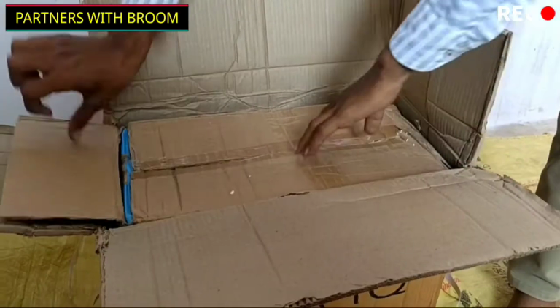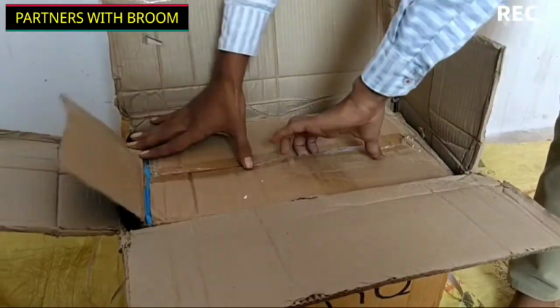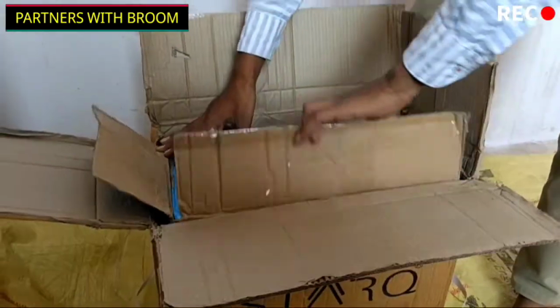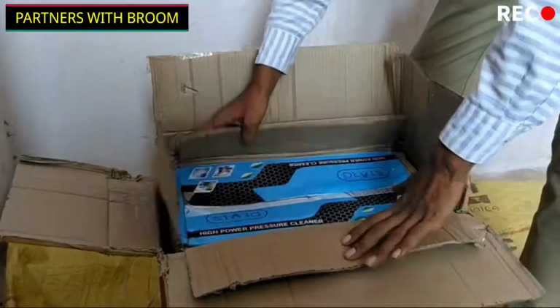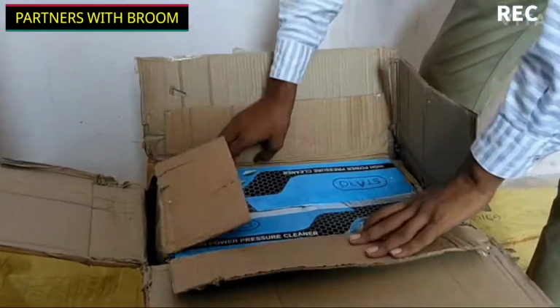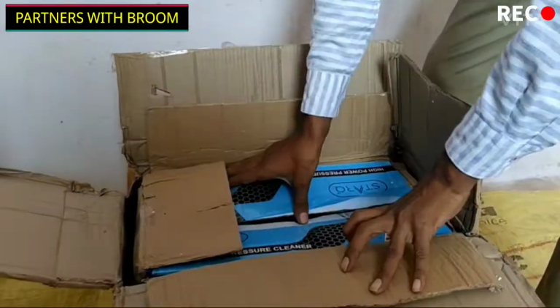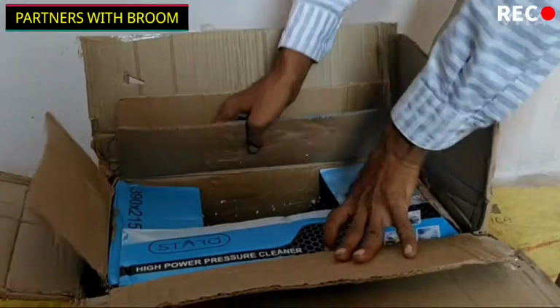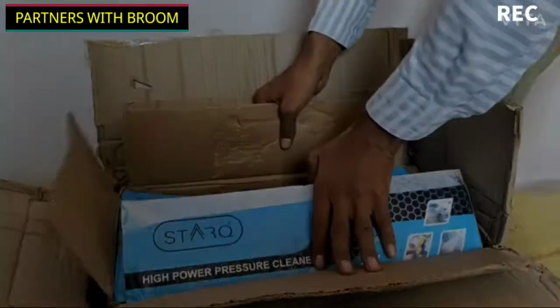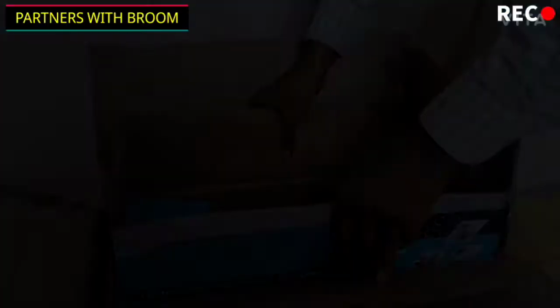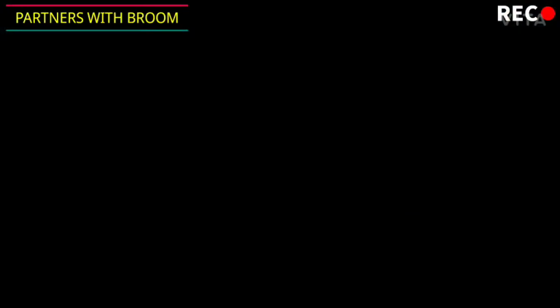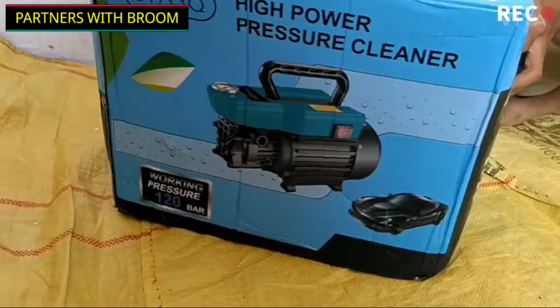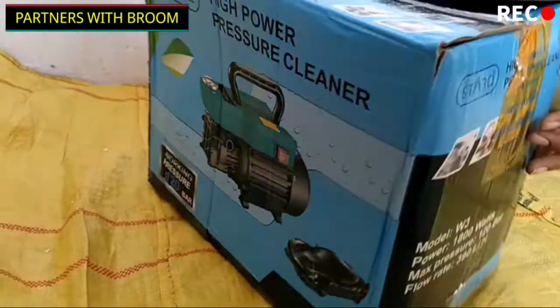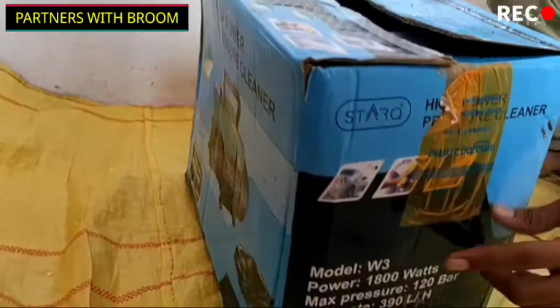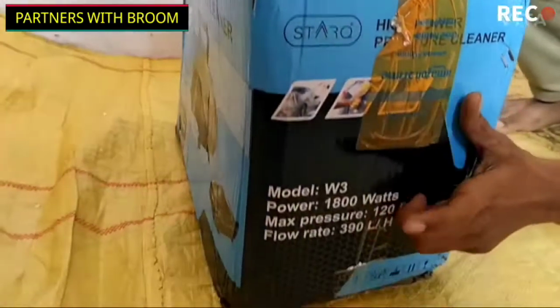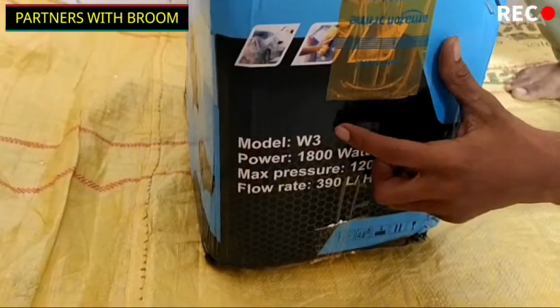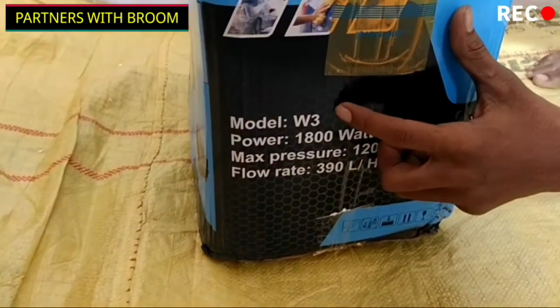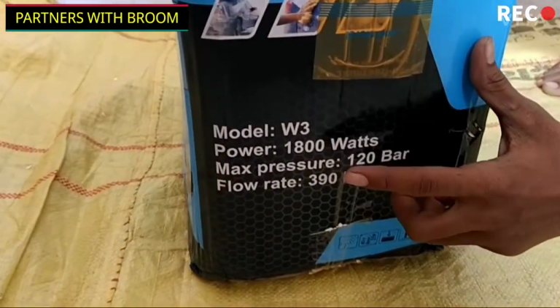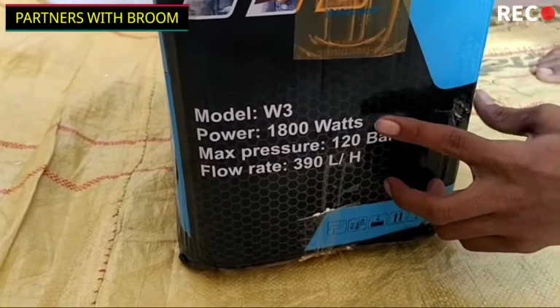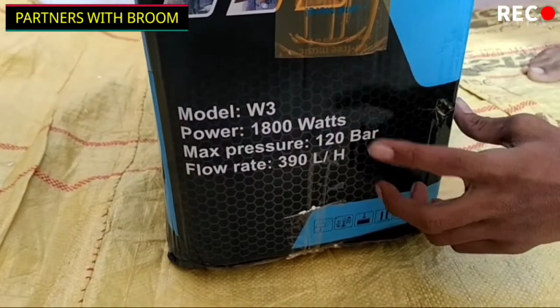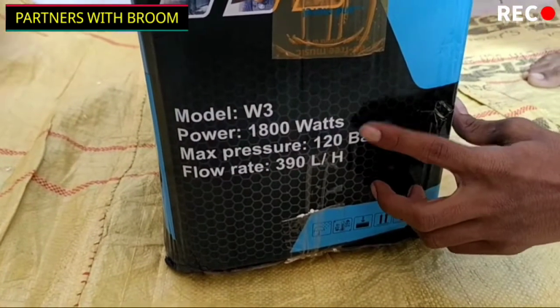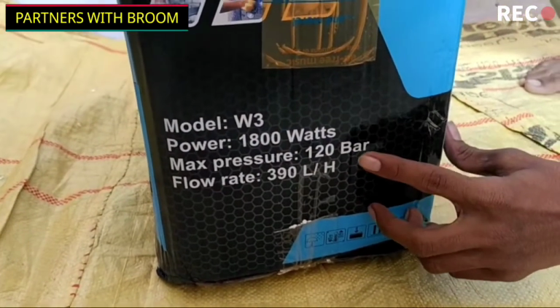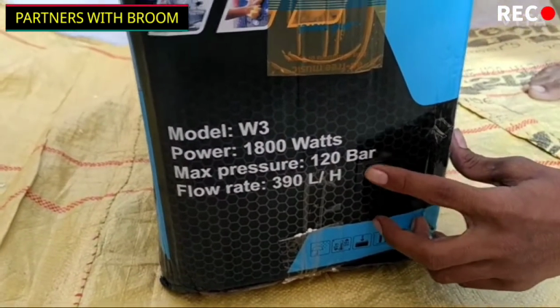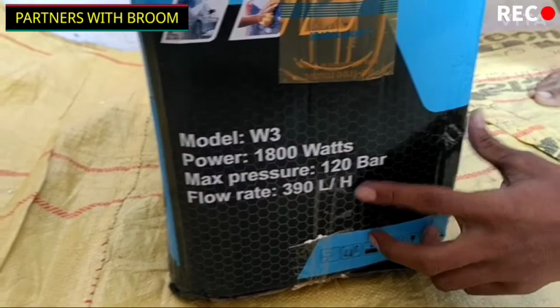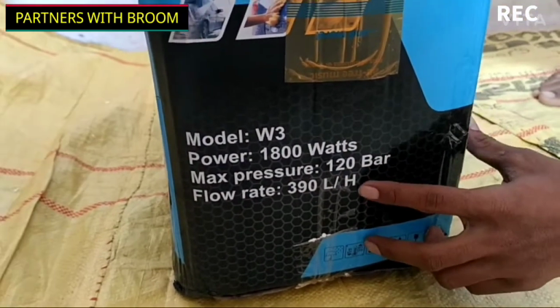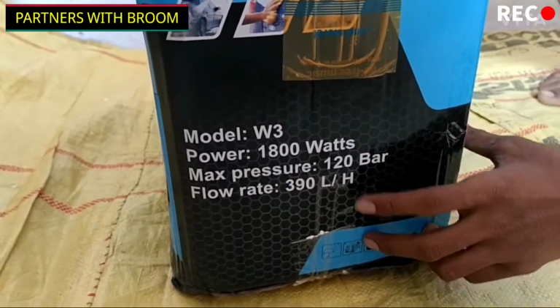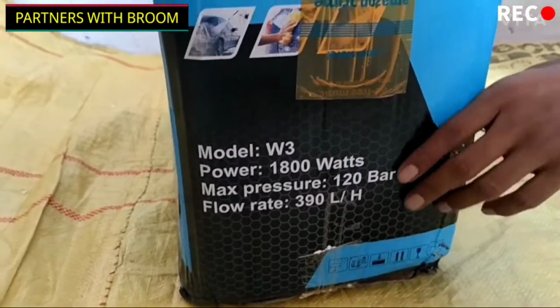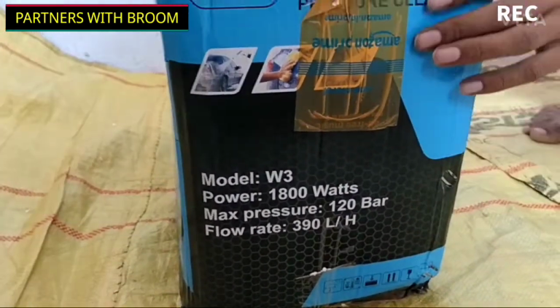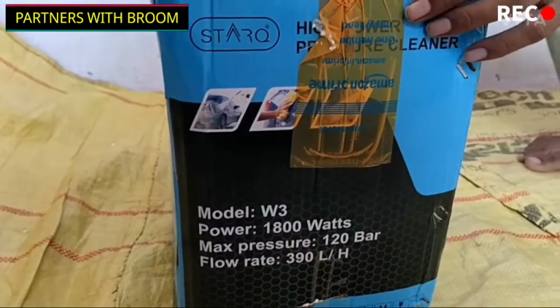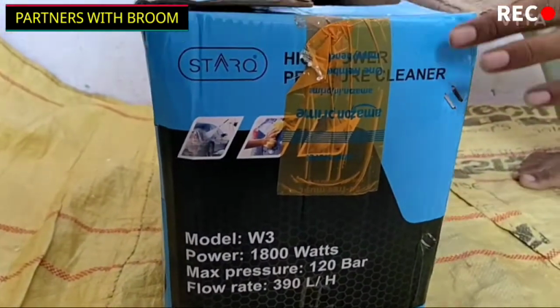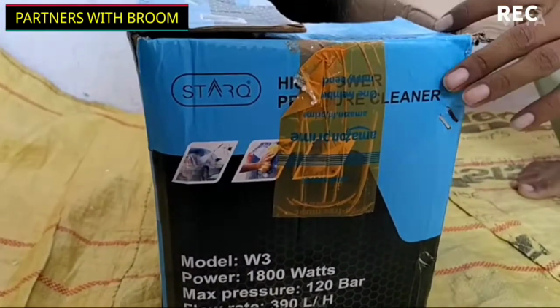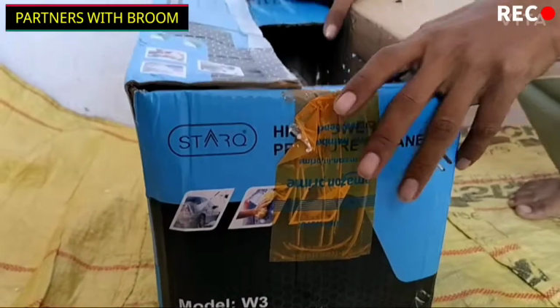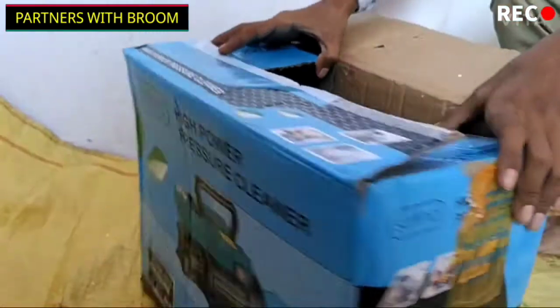I have bought this from Amazon — the Star Q pressure jet. This model is W3. It consumes 1800 watts of power, and generates 120 bar pressure. We can see more details in the video.